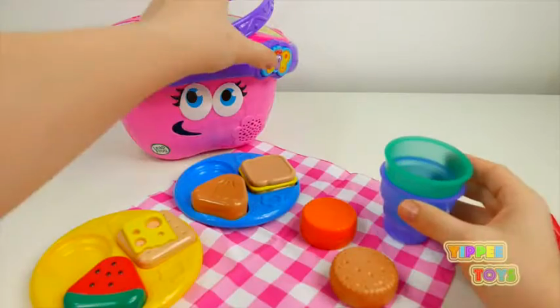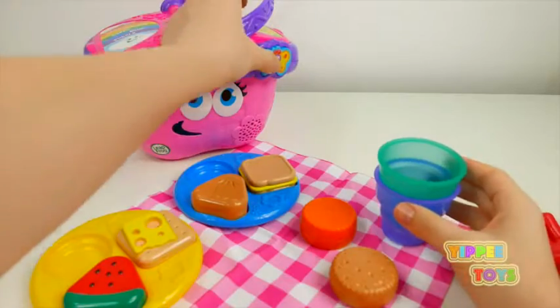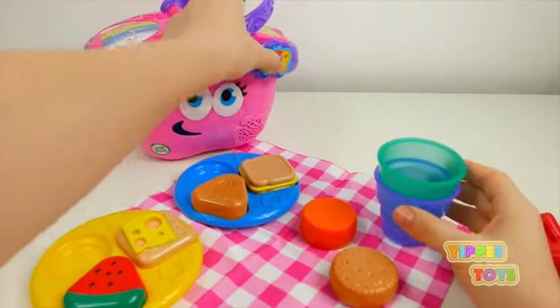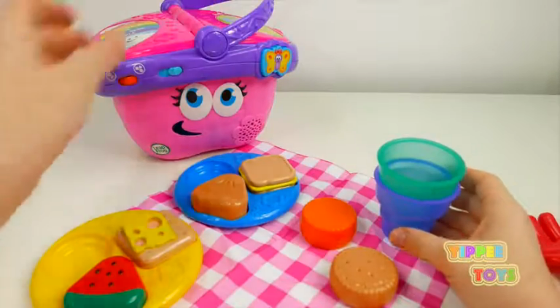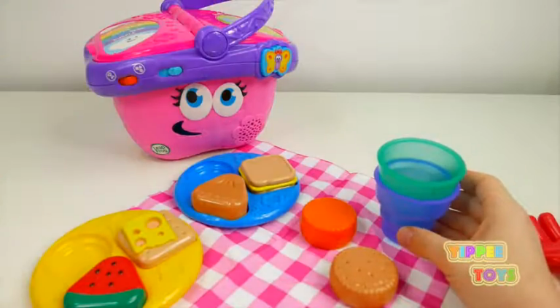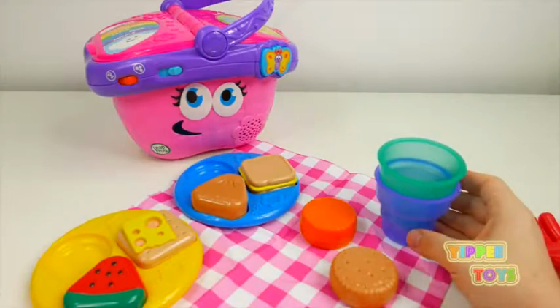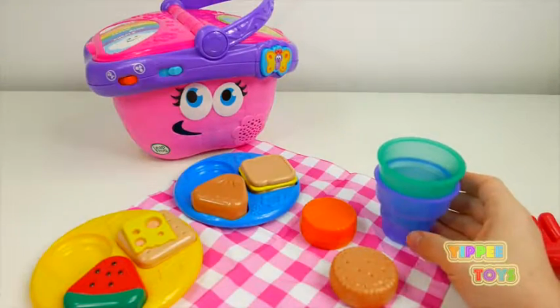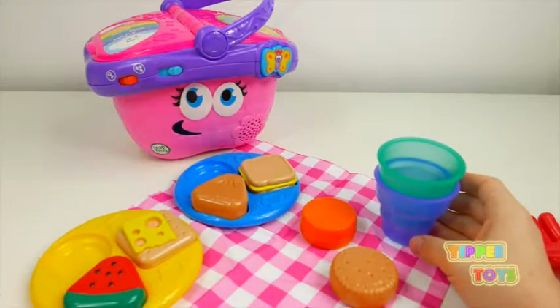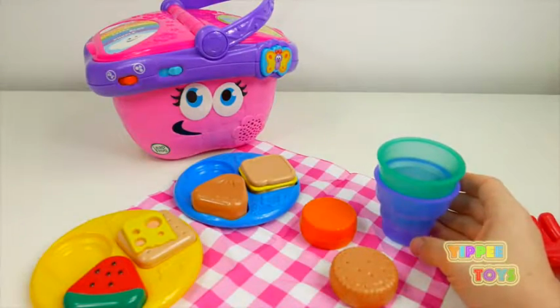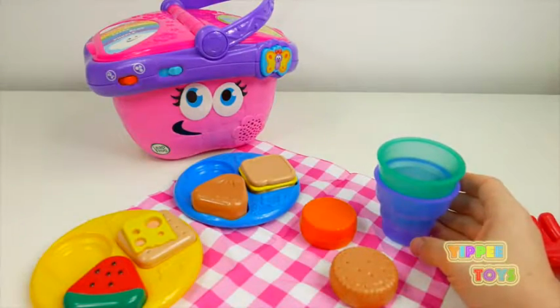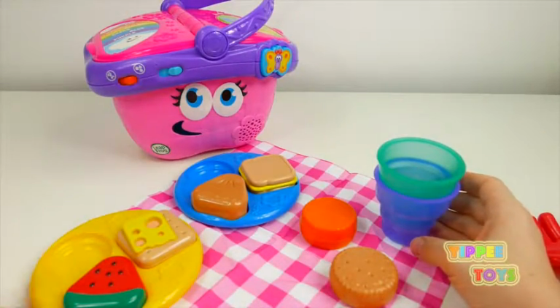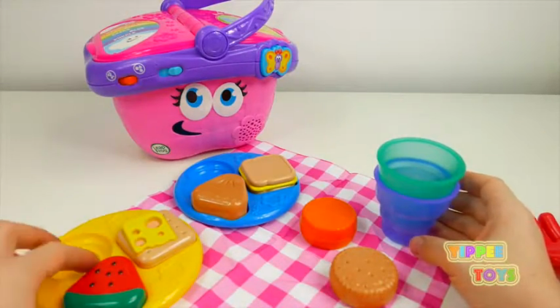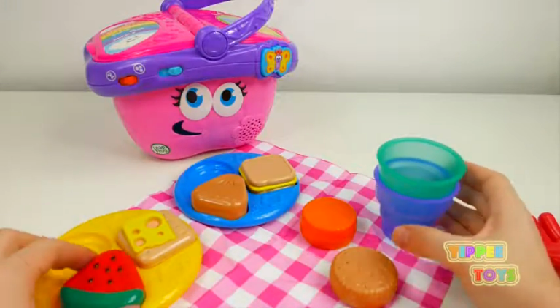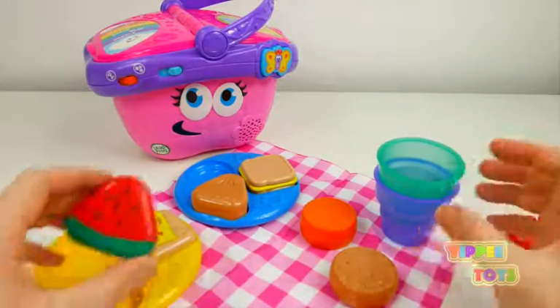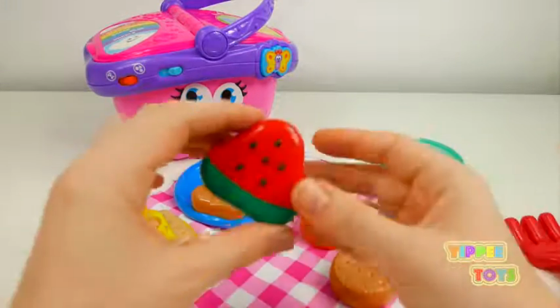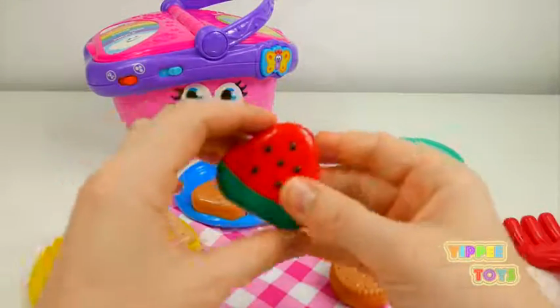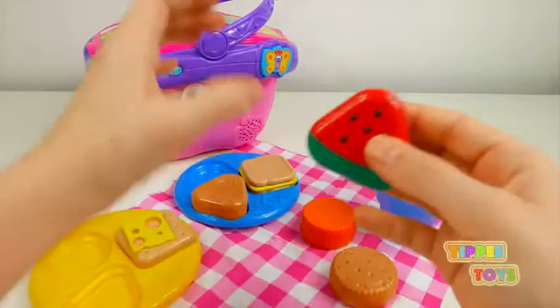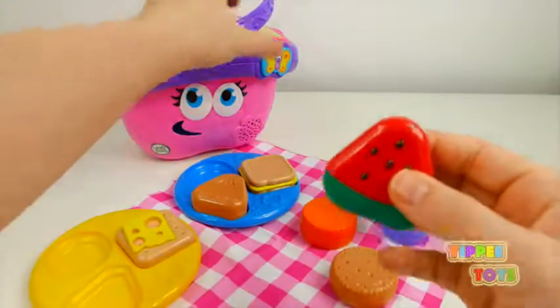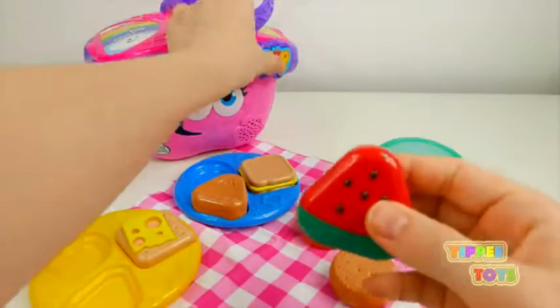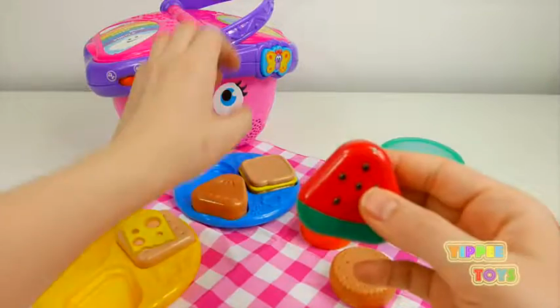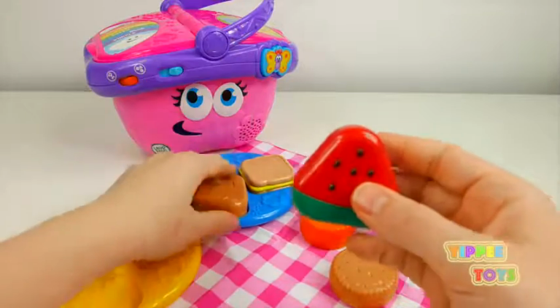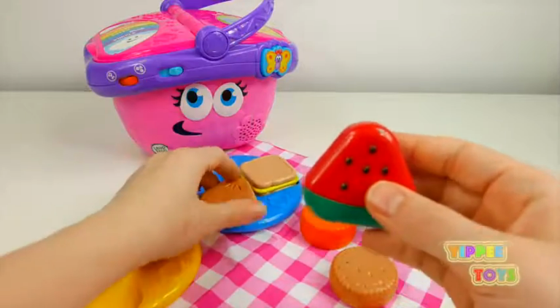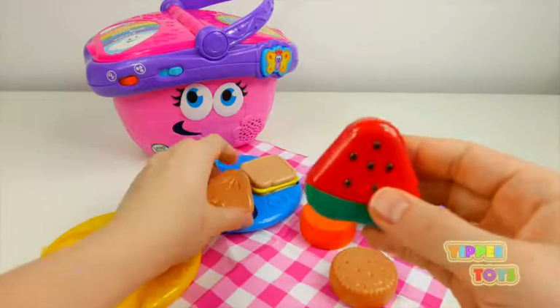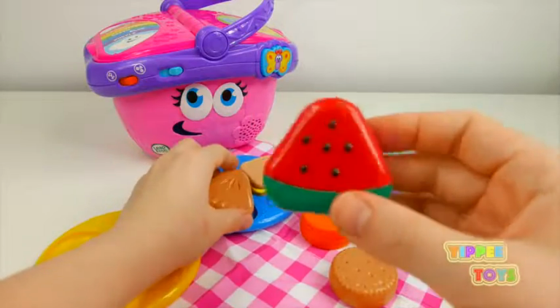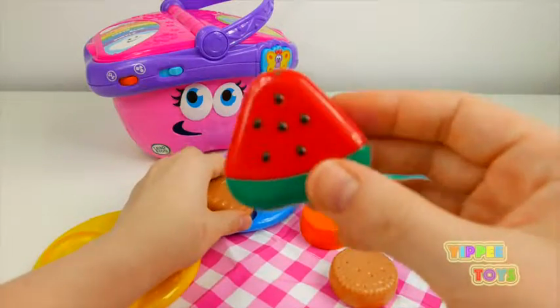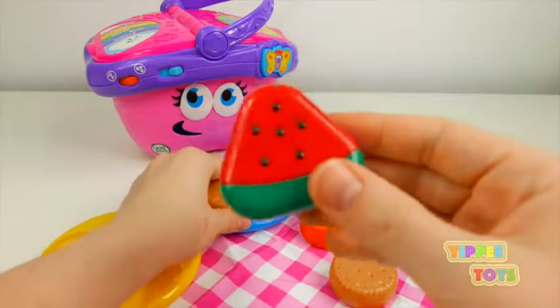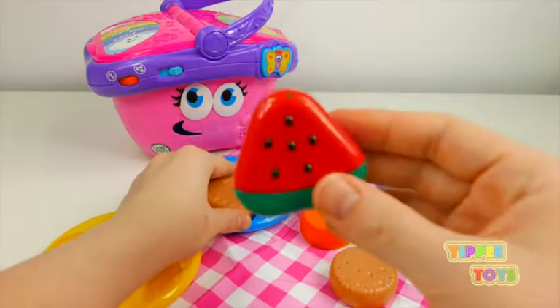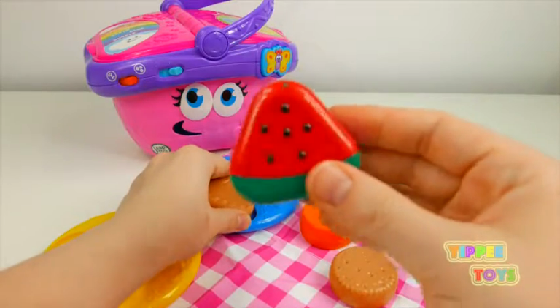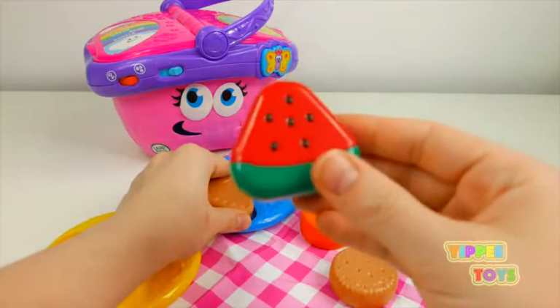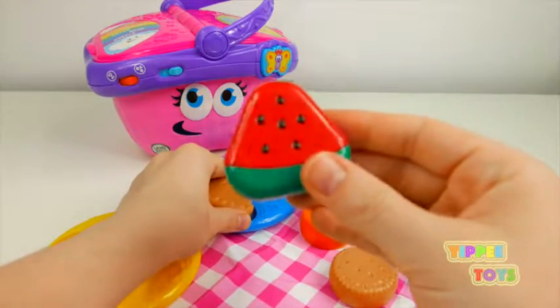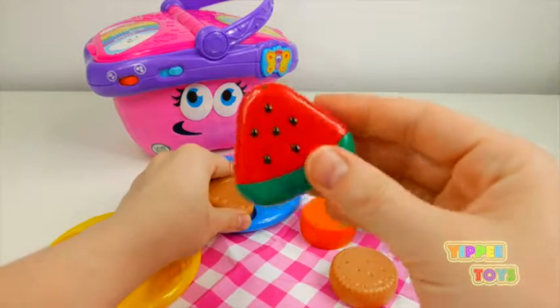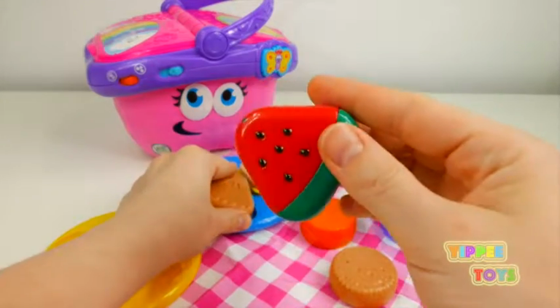Do you see a food that's a triangle? I love watermelon. What shape is the watermelon?